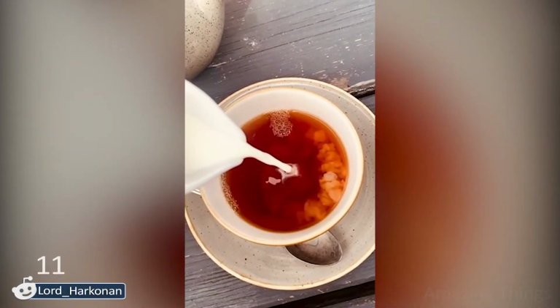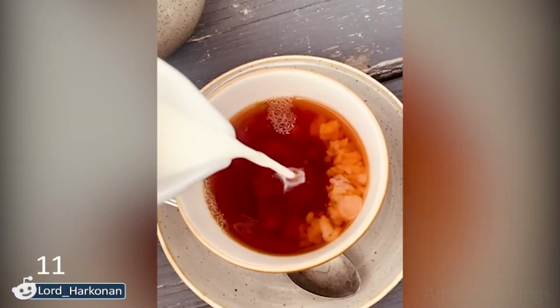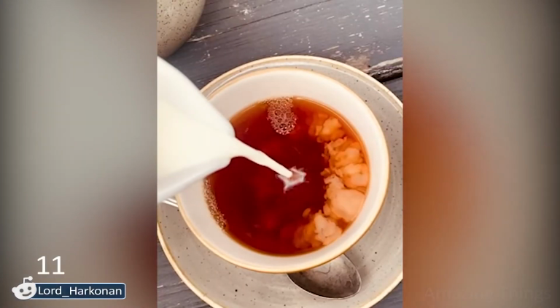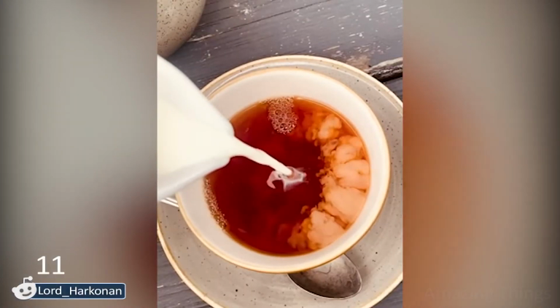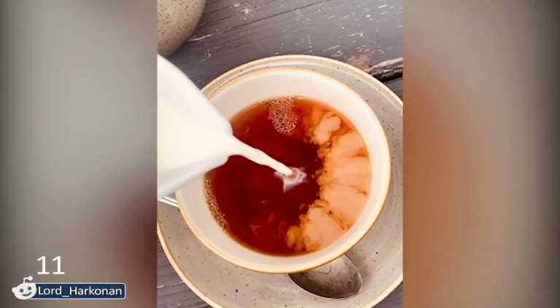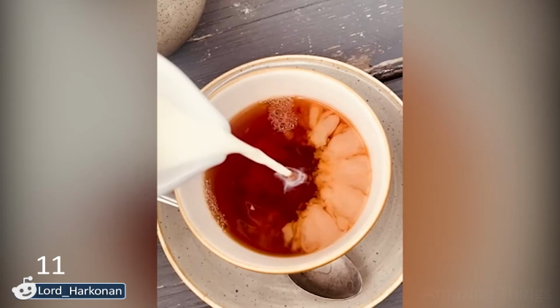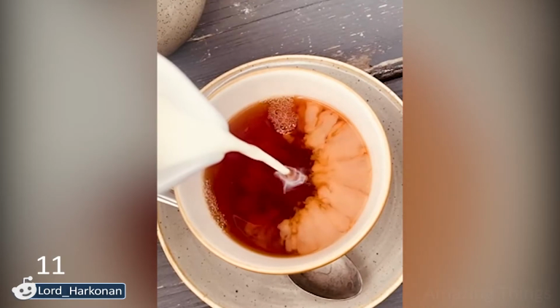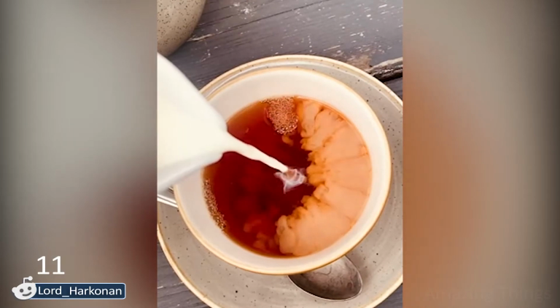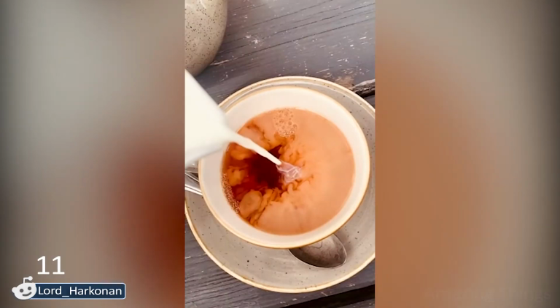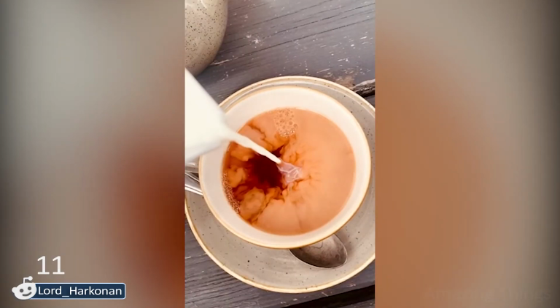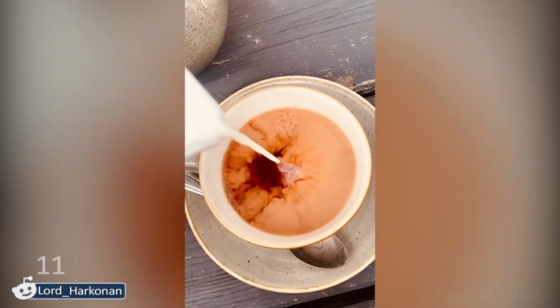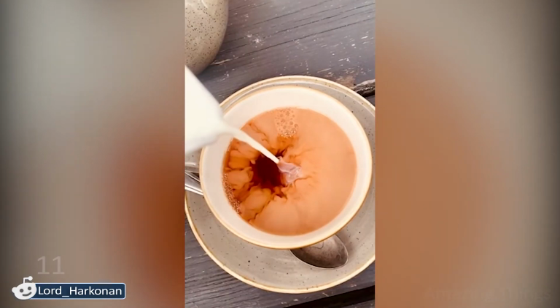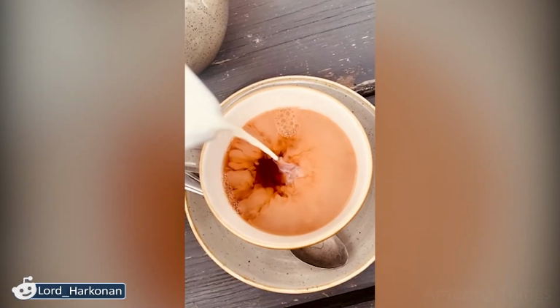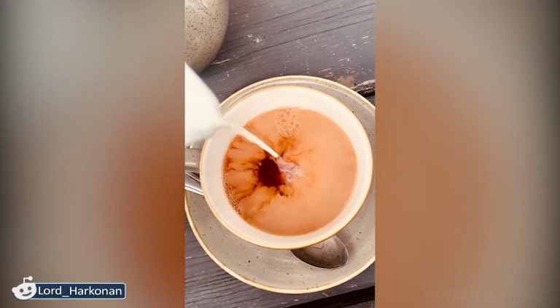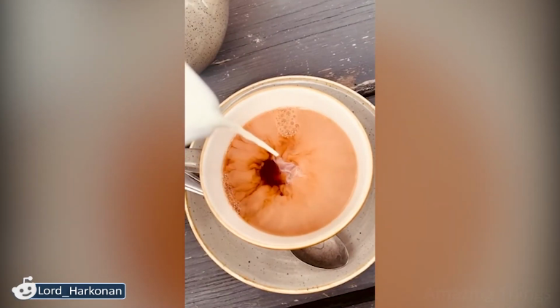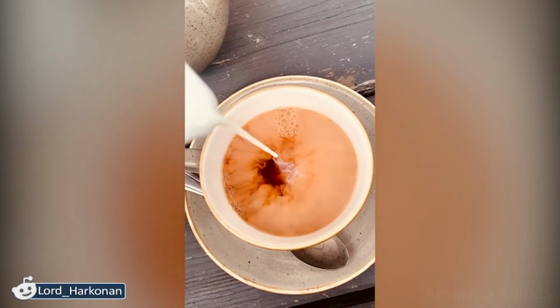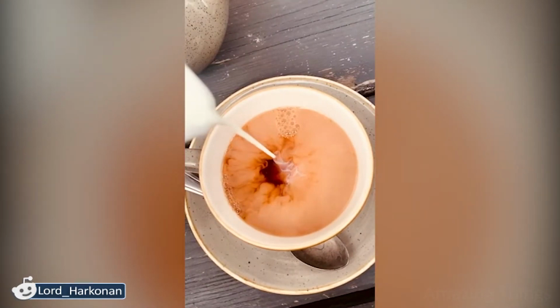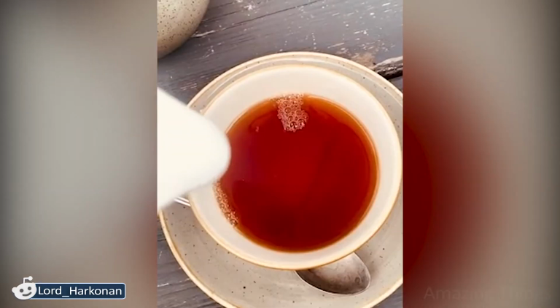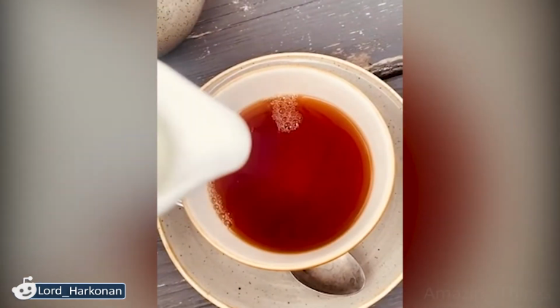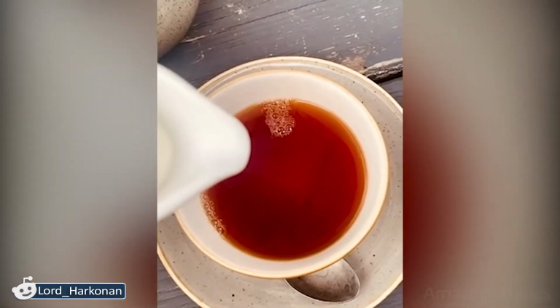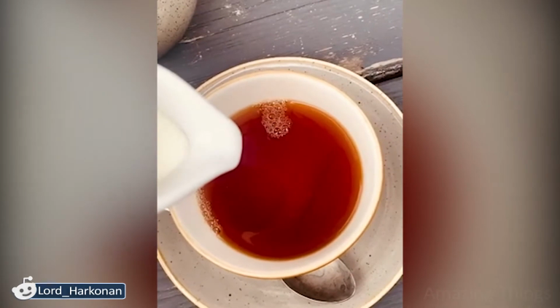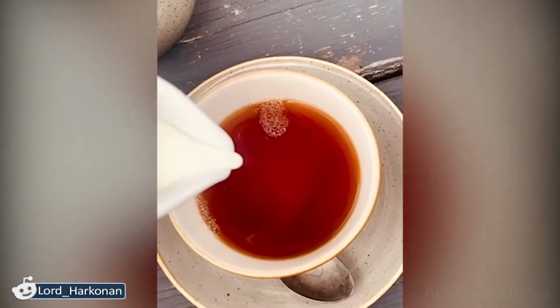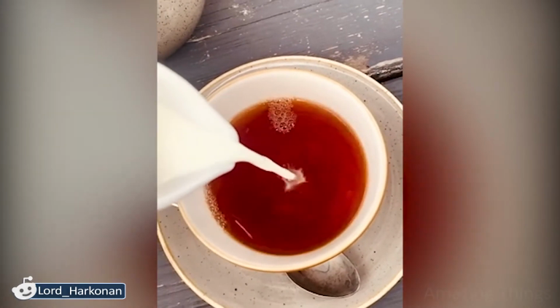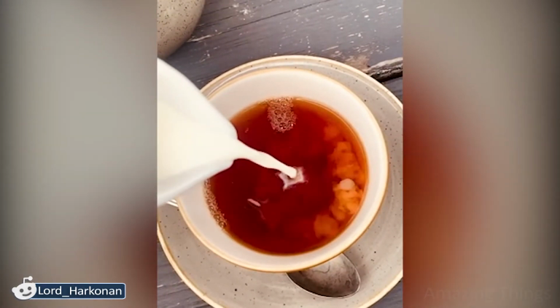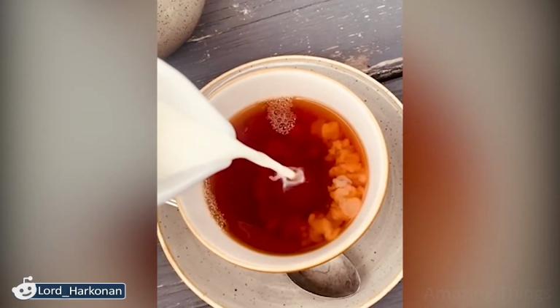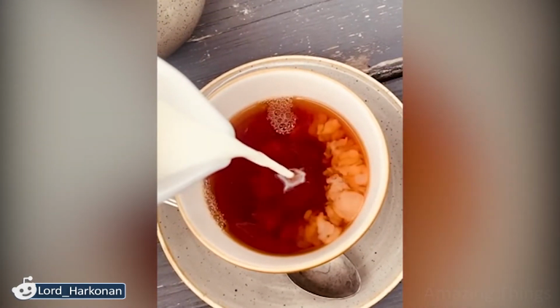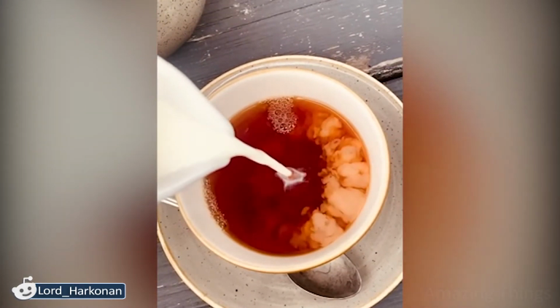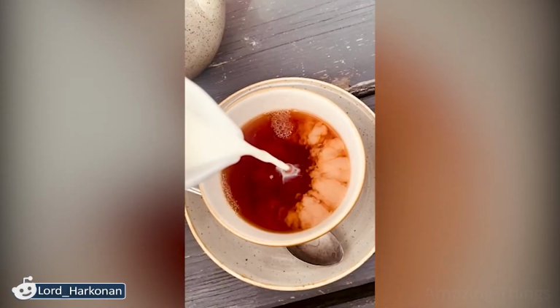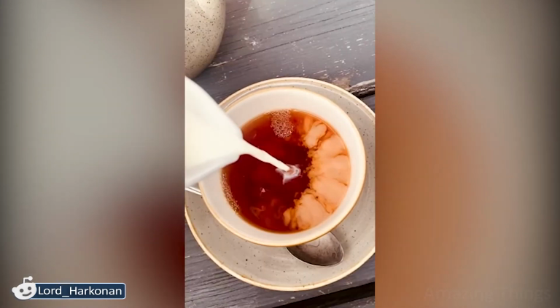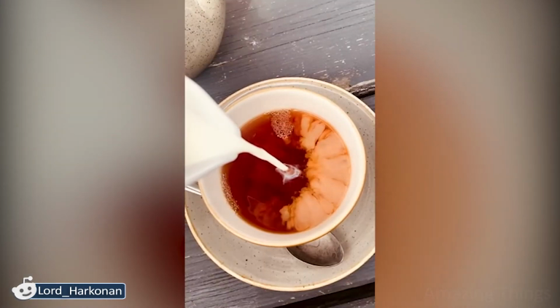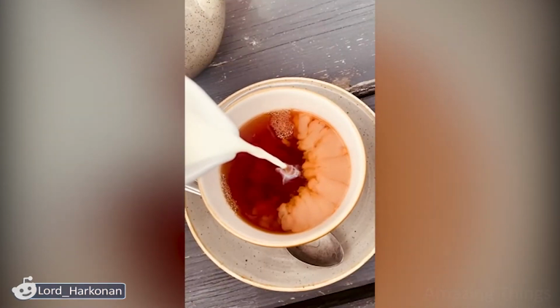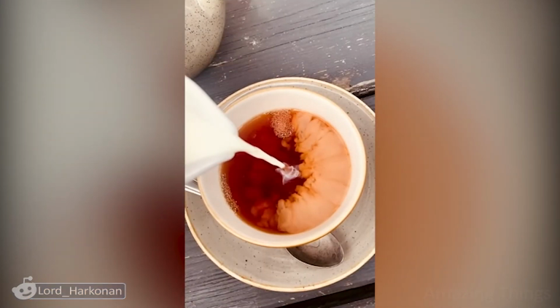It looks like a cloud at sunset! This milk rises from the bottom and spreads over the surface. Wow, I just got stuck!